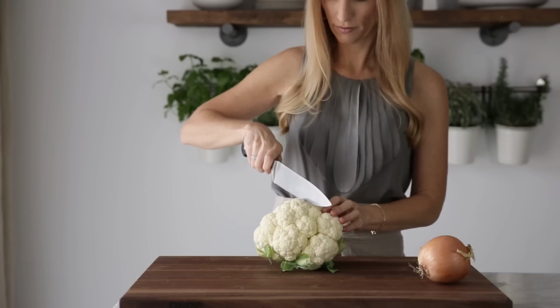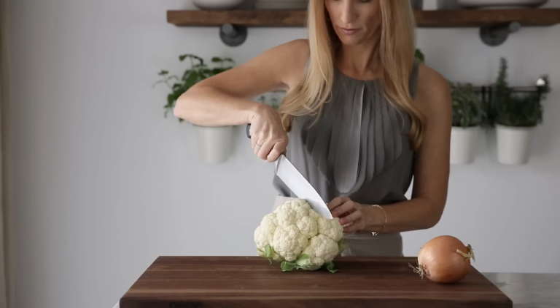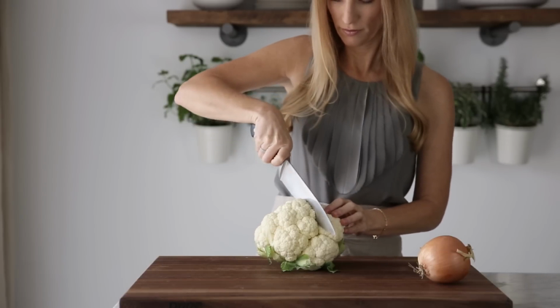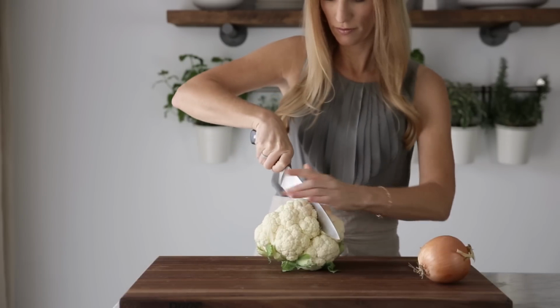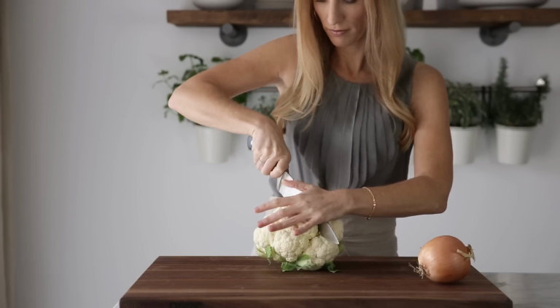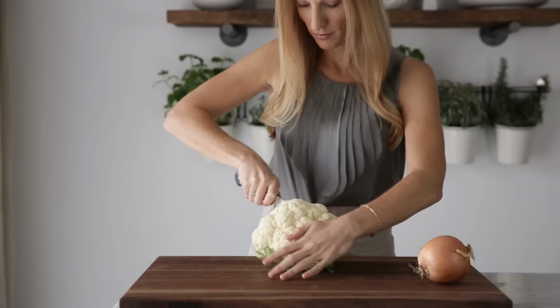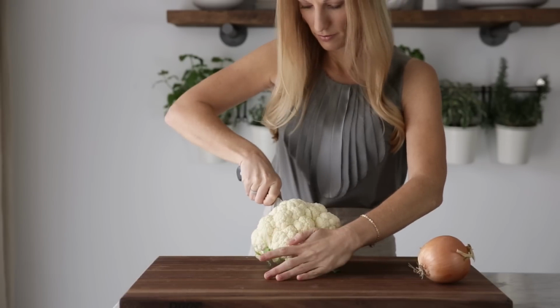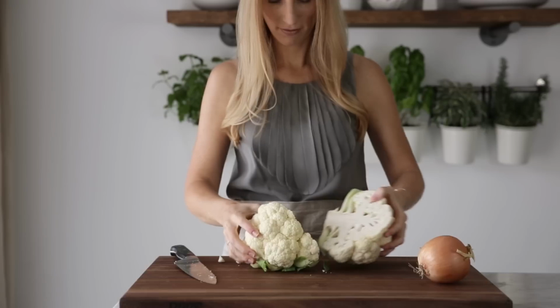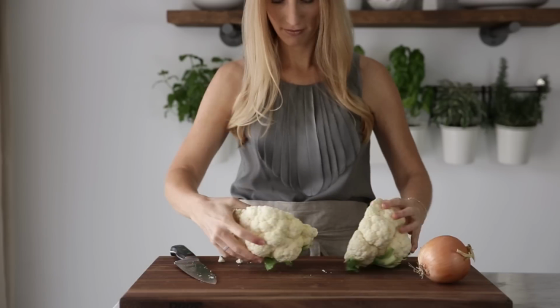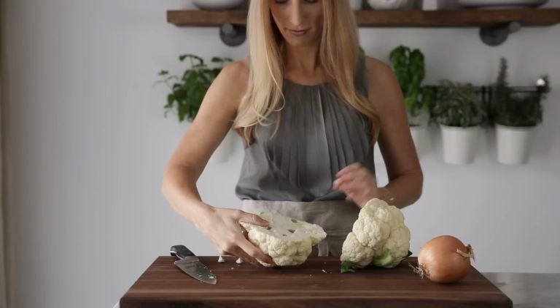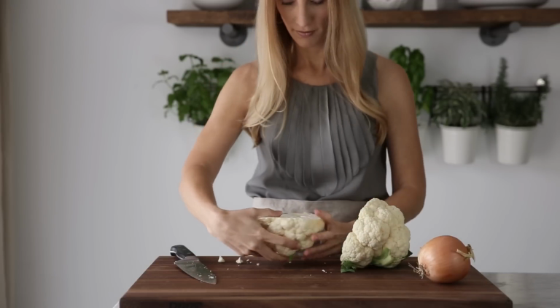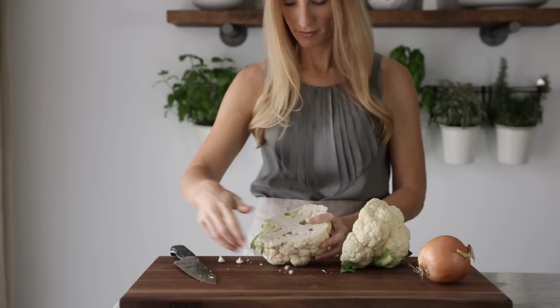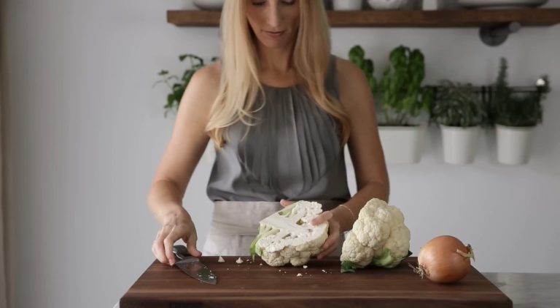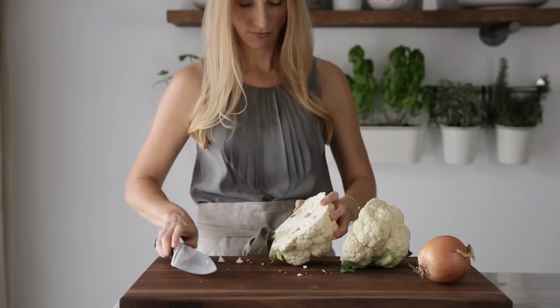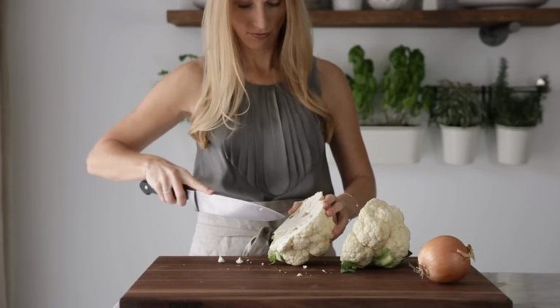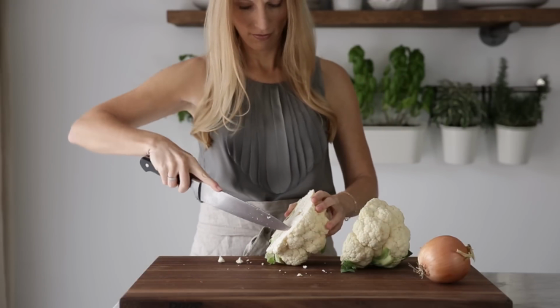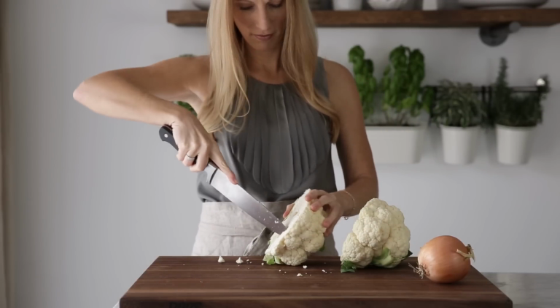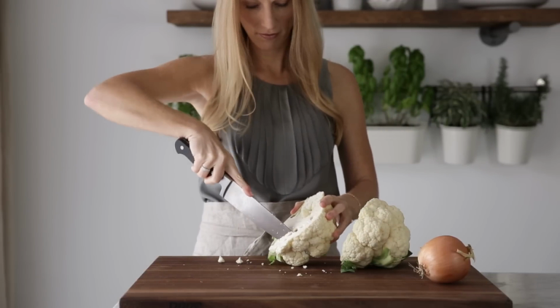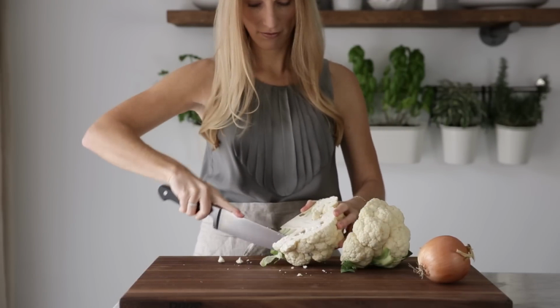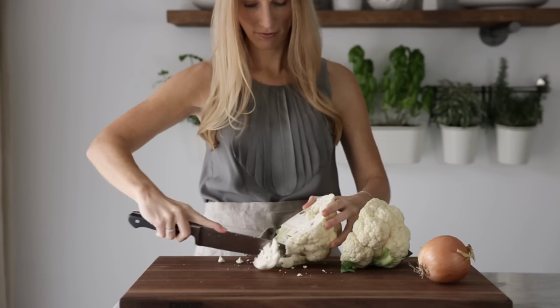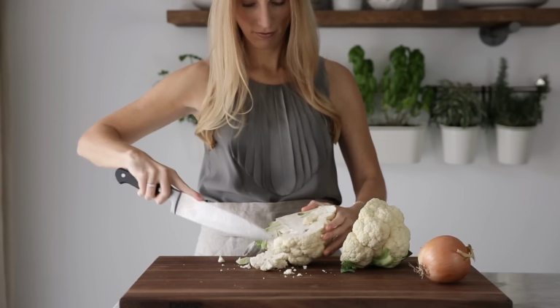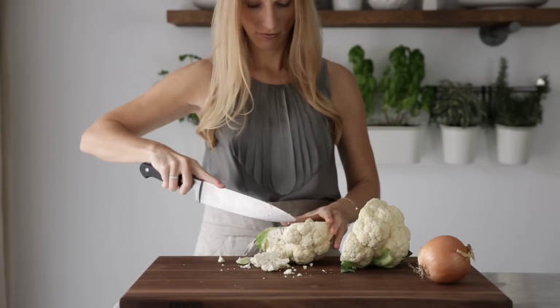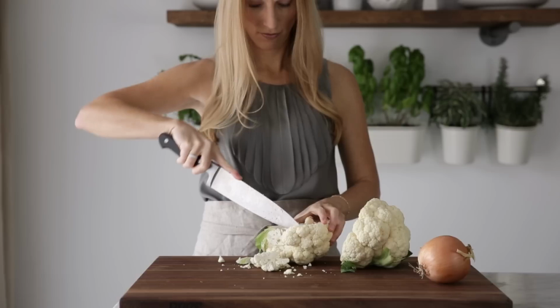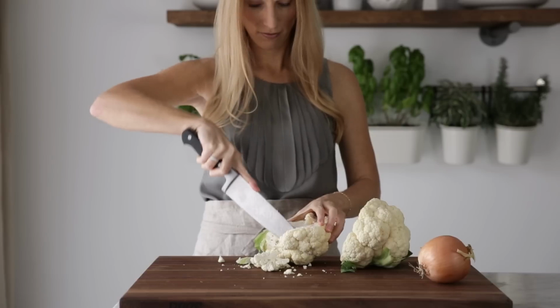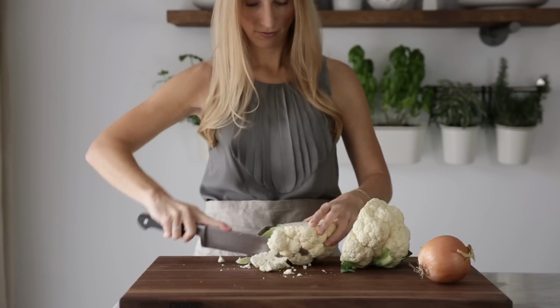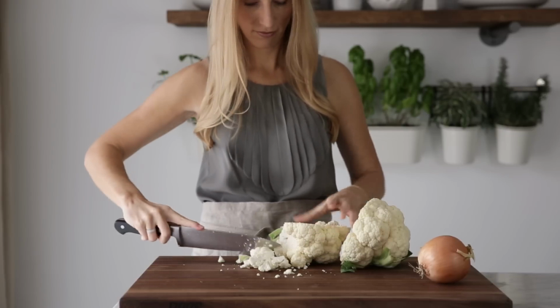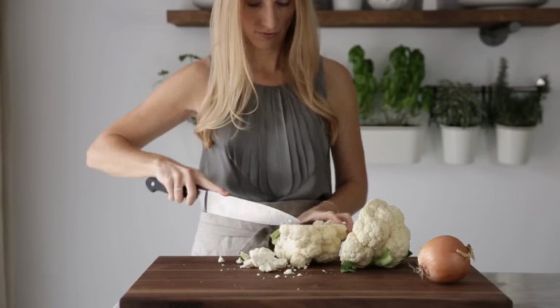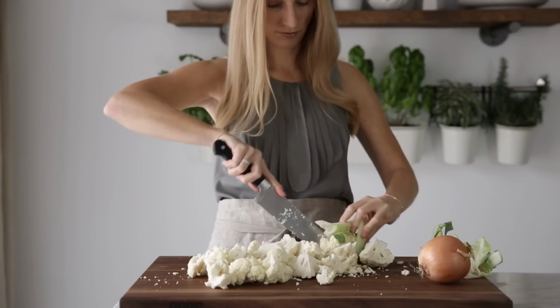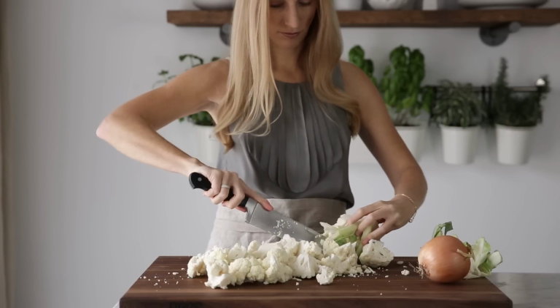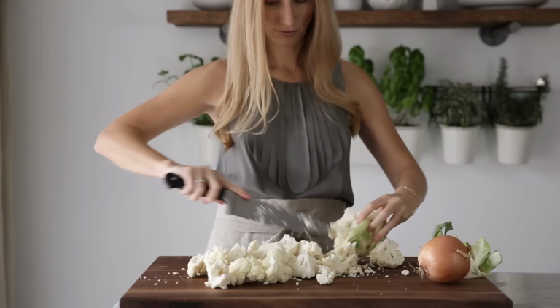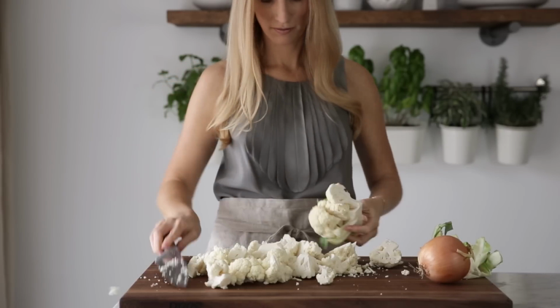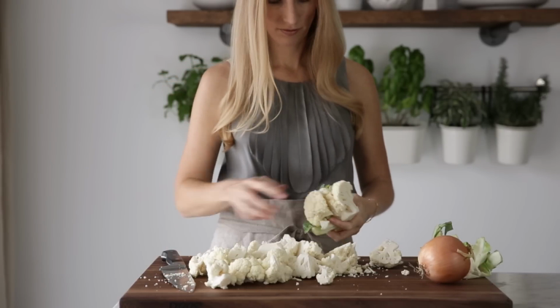To get started, make sure you wash a medium-sized cauliflower, then cut it in half and use your knife to cut out the individual florets. You don't need to be very particular here as we're going to throw these florets into a food processor, but if you do have any large pieces just make sure you cut those smaller.